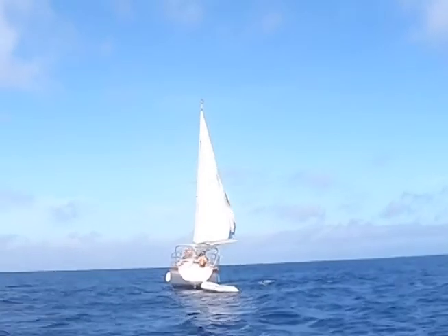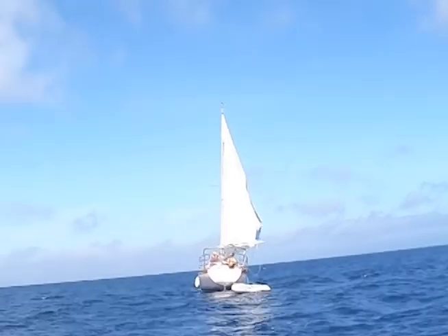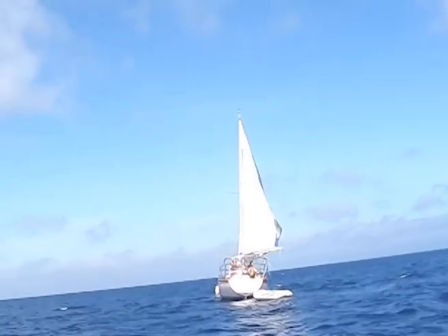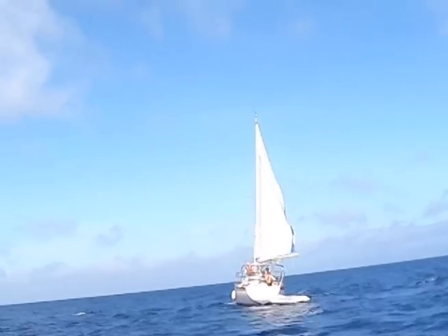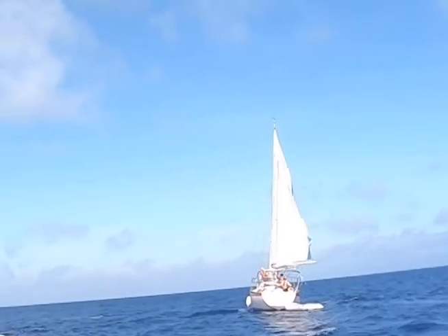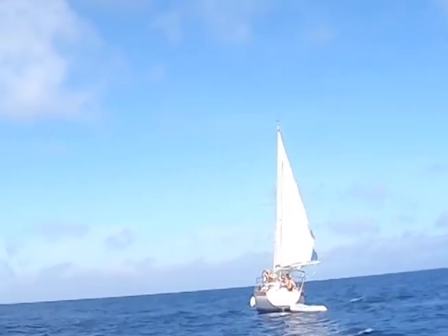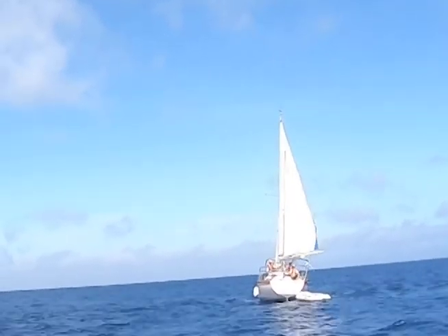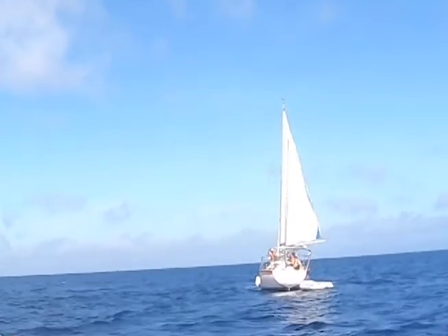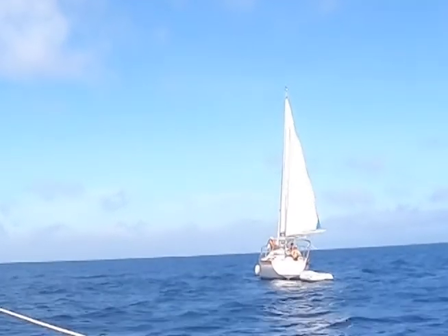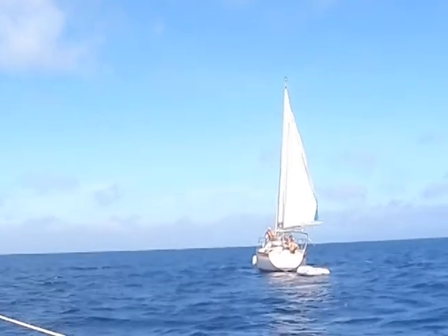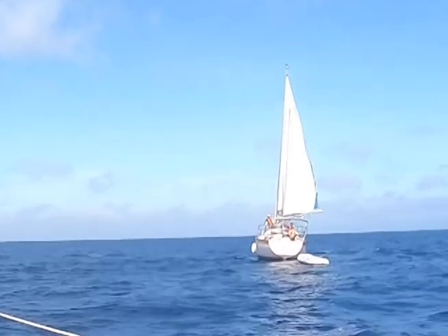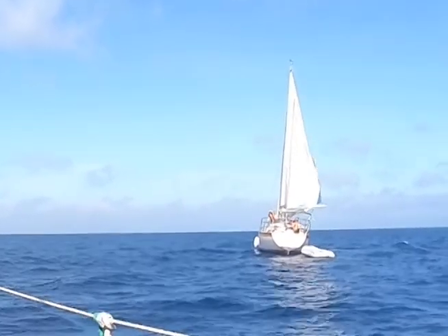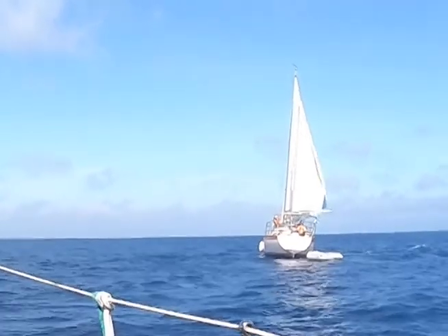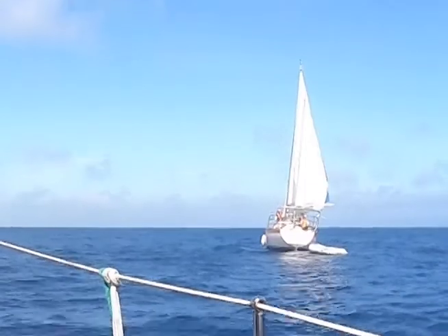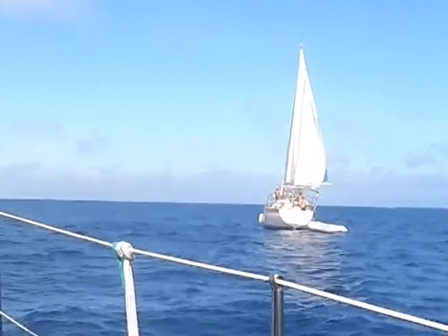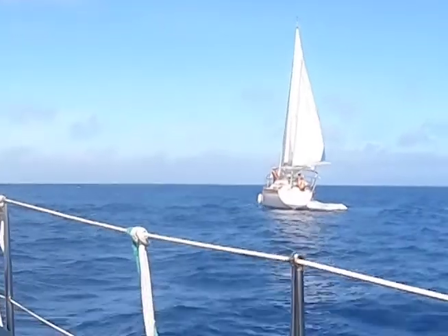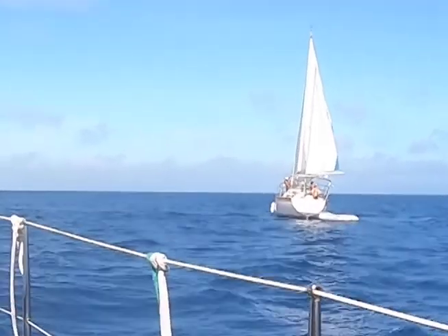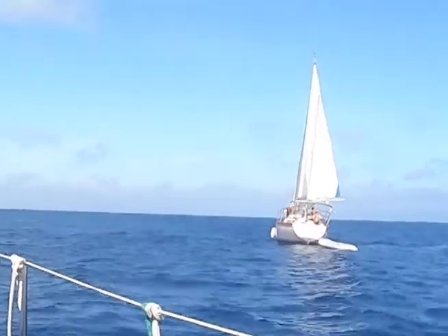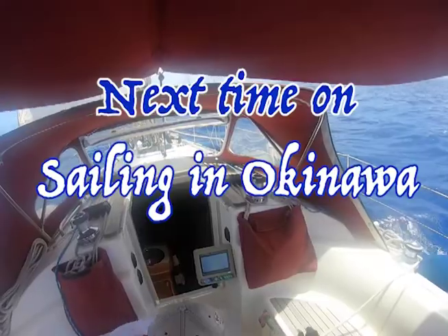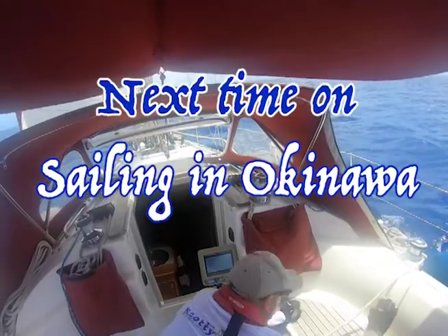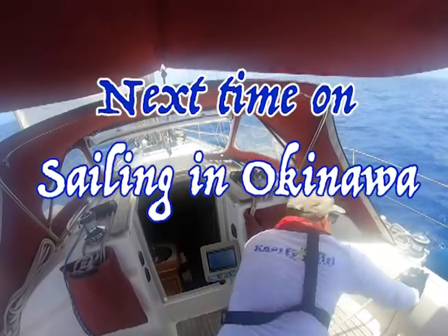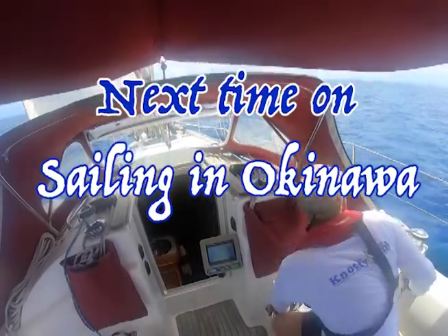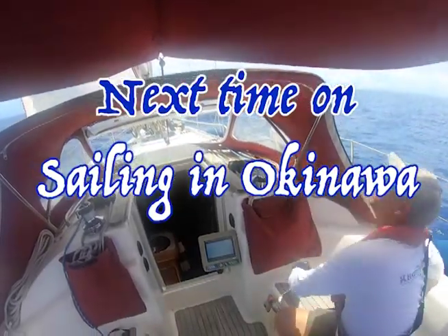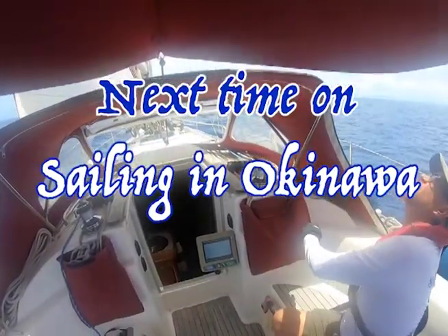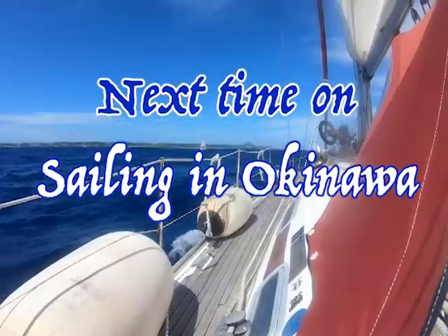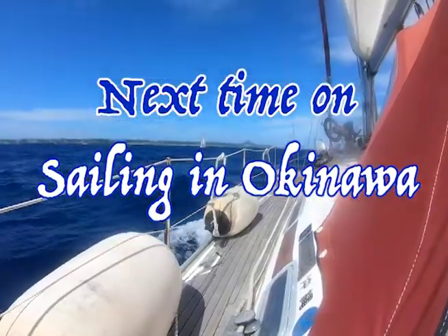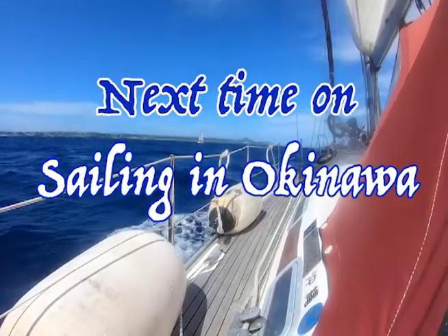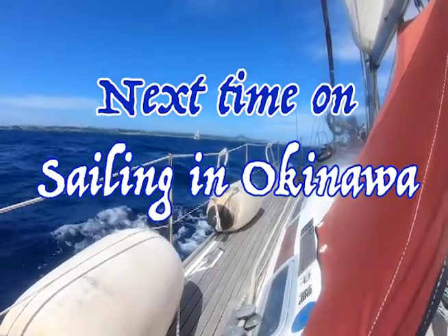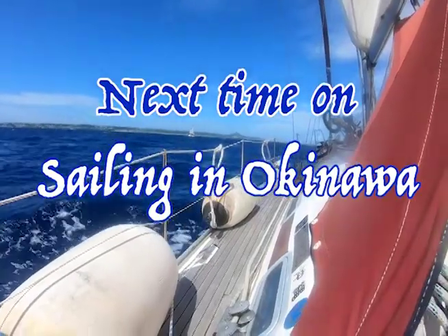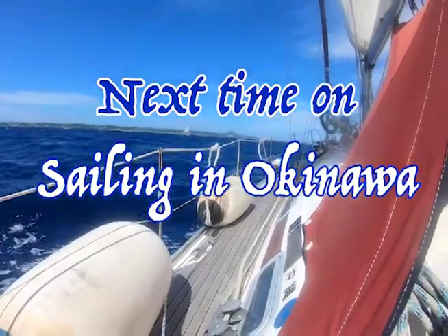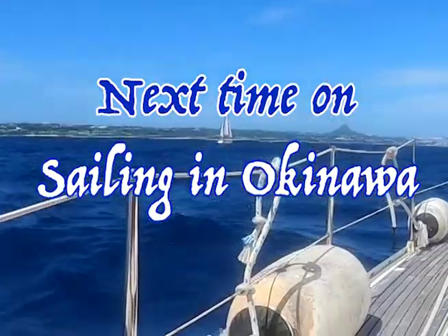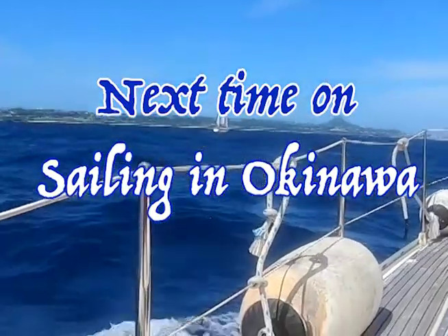She finally got her sails trimmed and started heading north. Next time on Sailing in Okinawa, we make landfall at Ie Island.